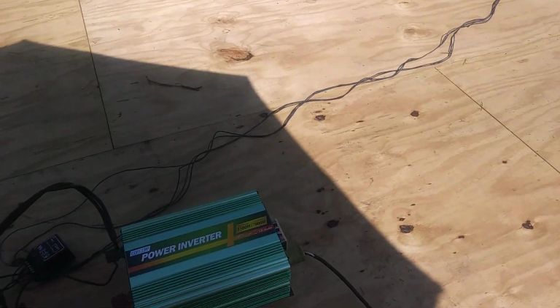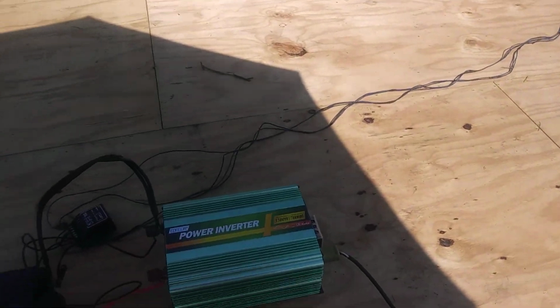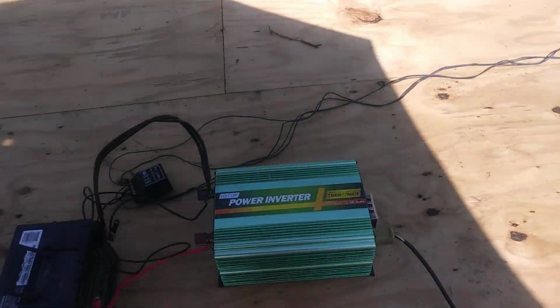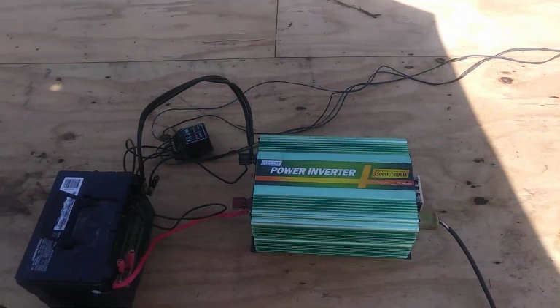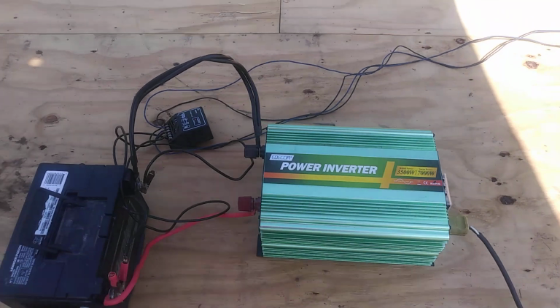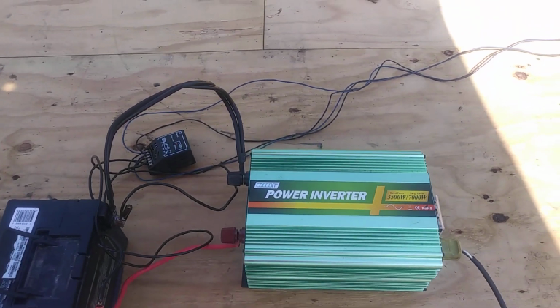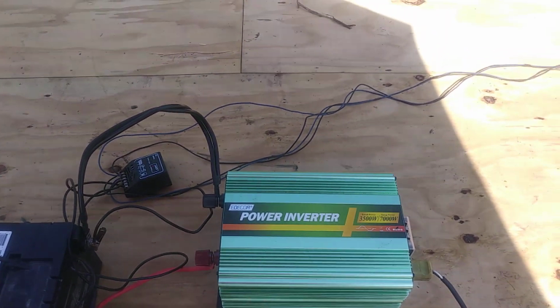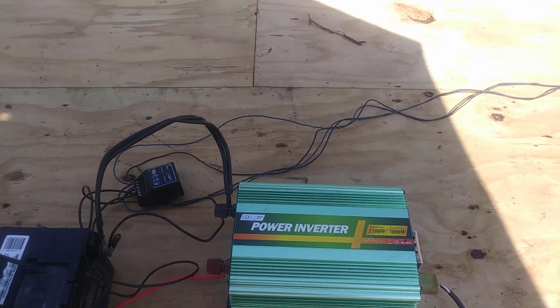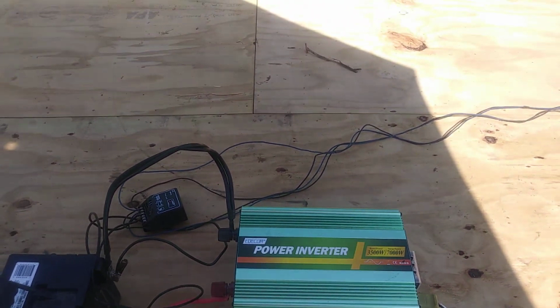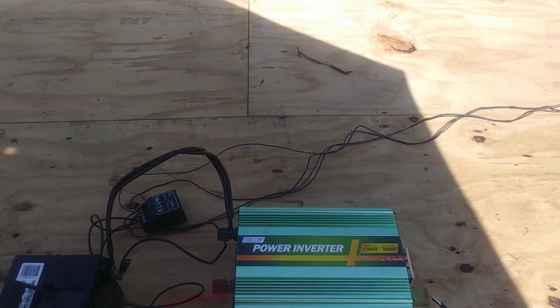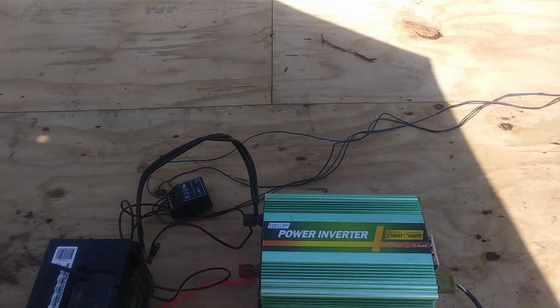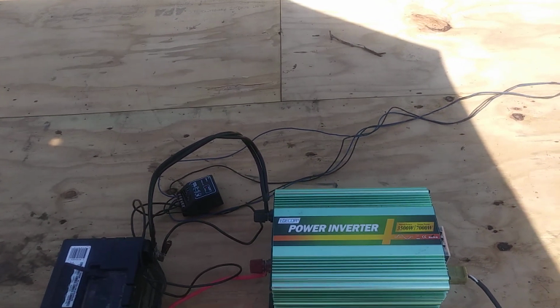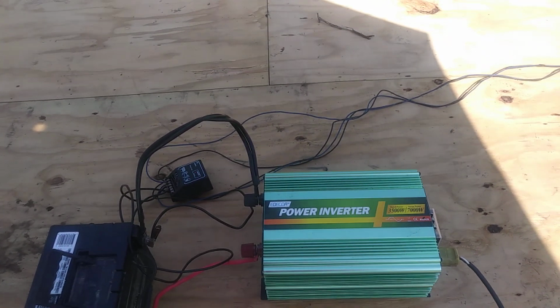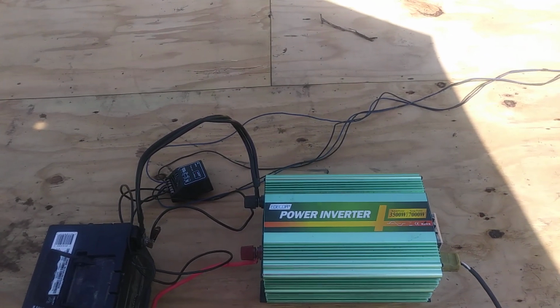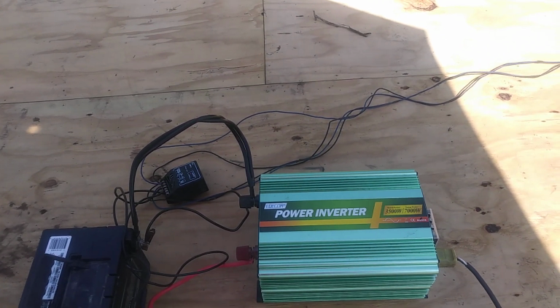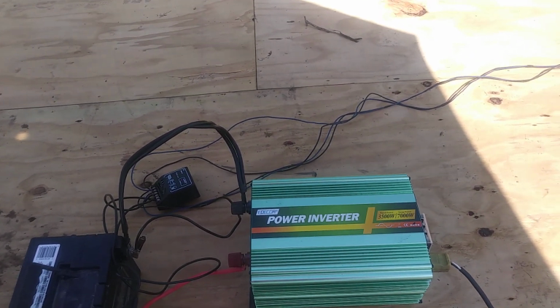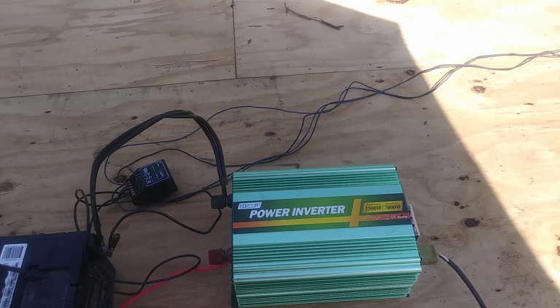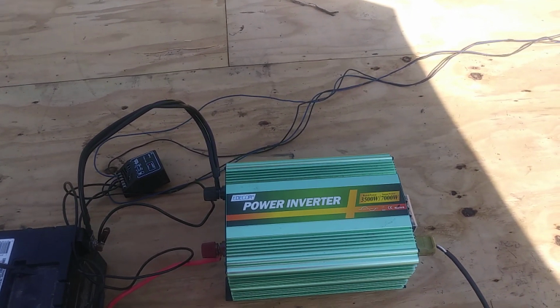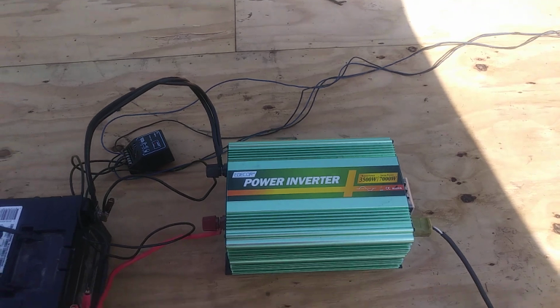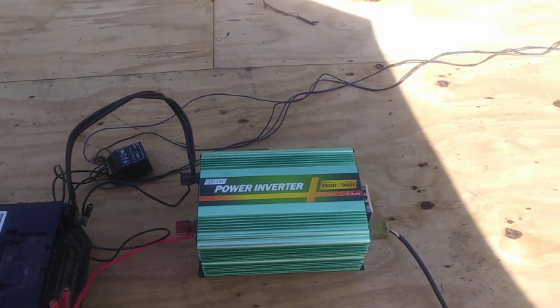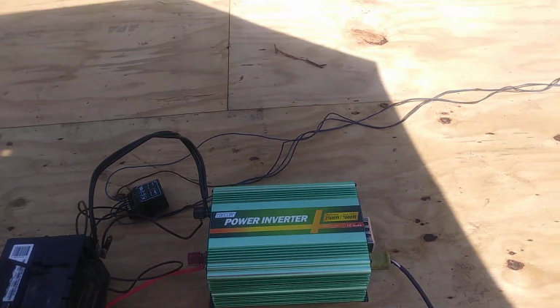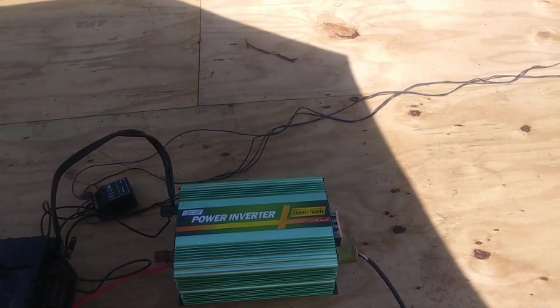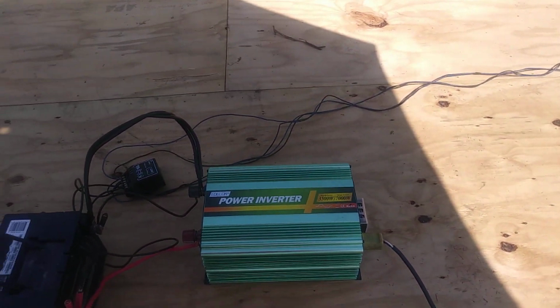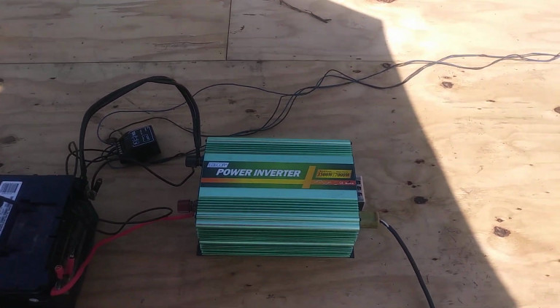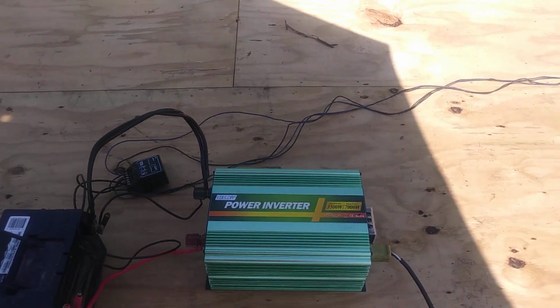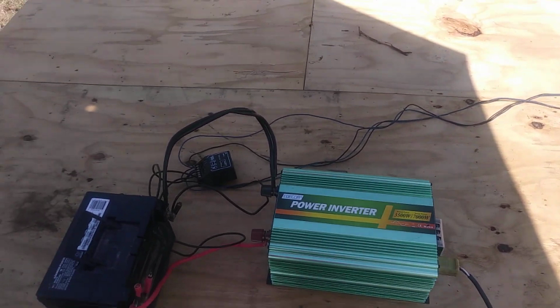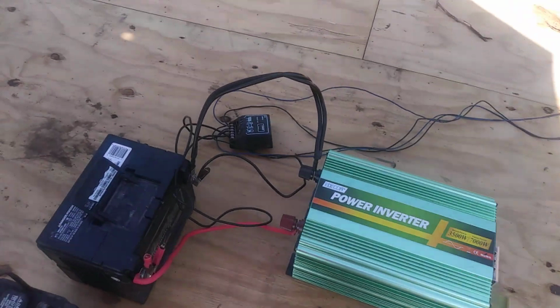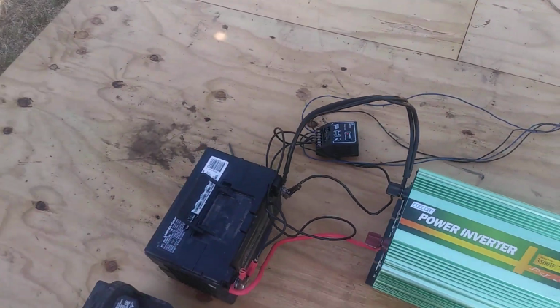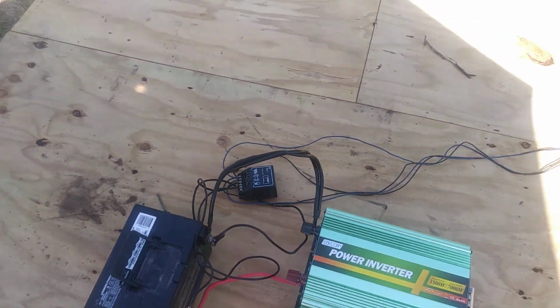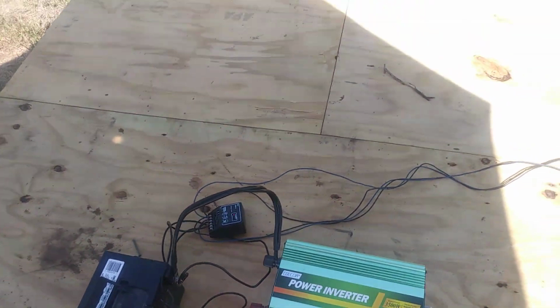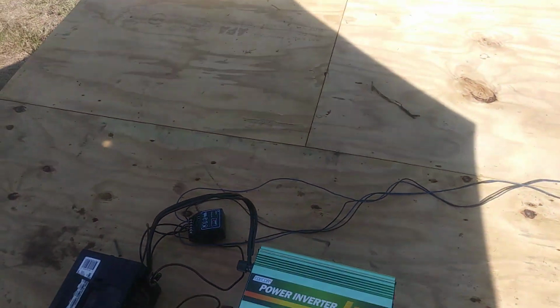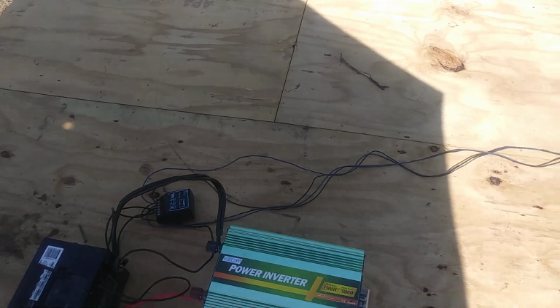You can get it up on eBay — I have a description down at the bottom where you can get it. Make sure to subscribe to my channel; I'll be putting up more videos on things that I put up here.